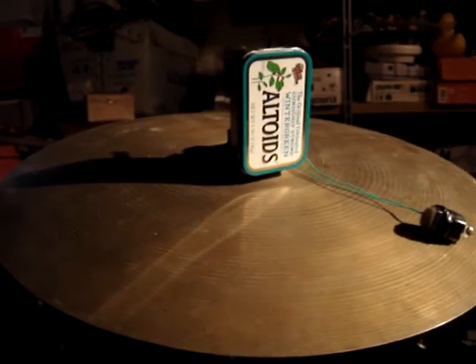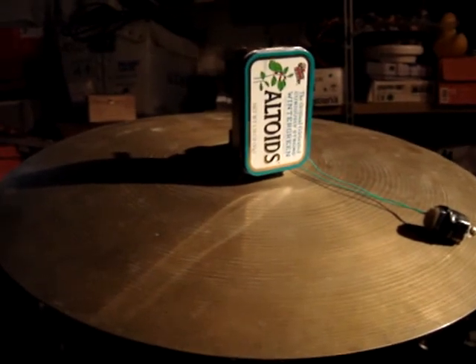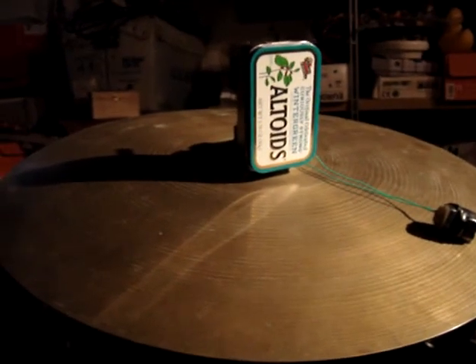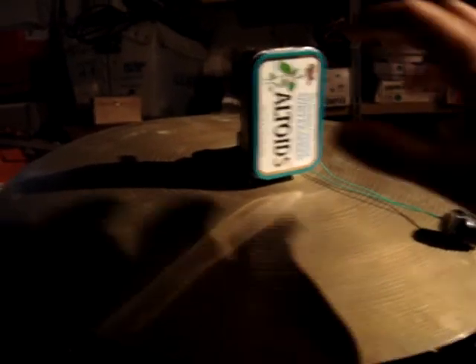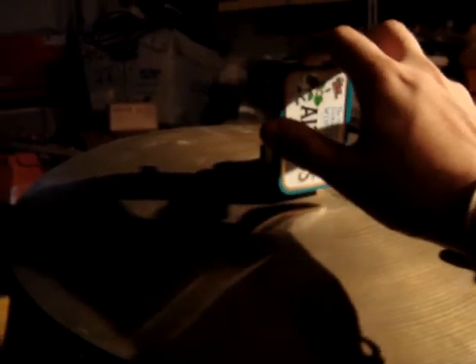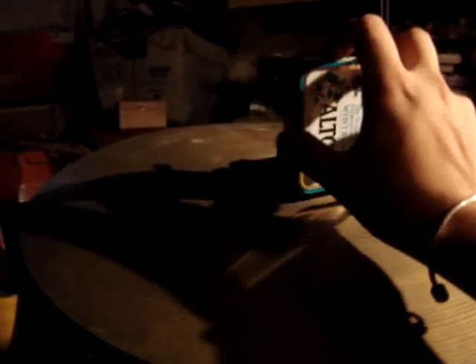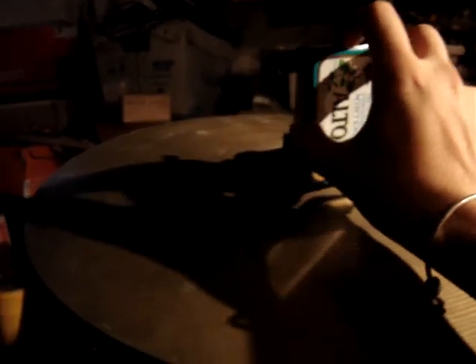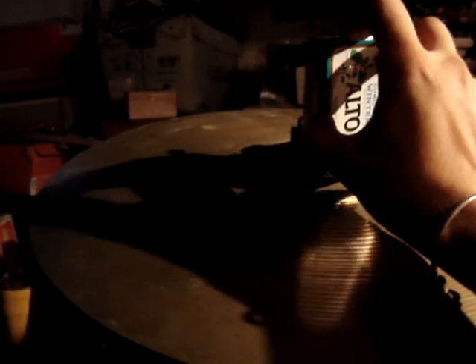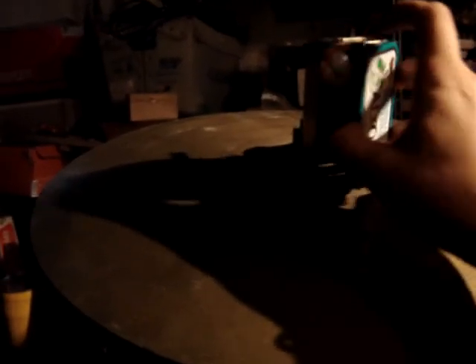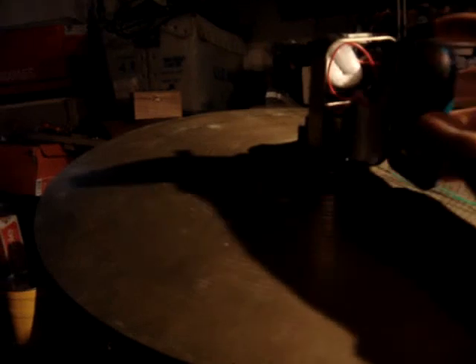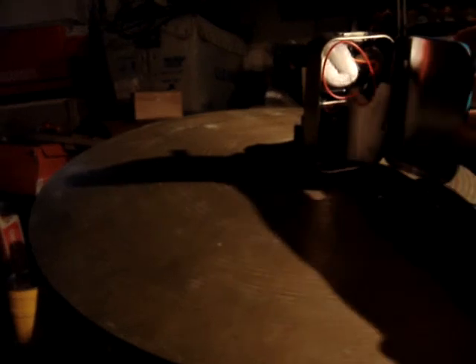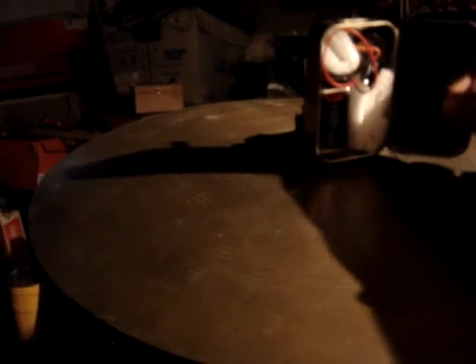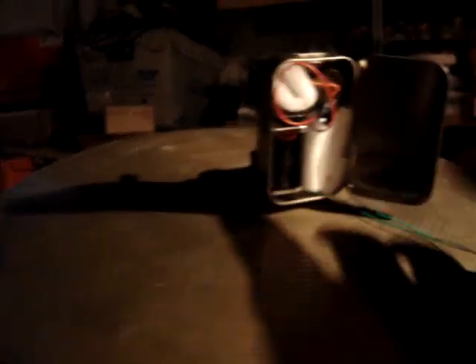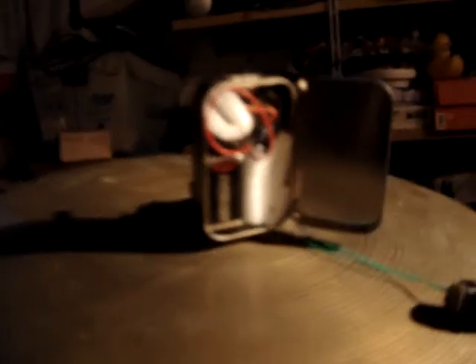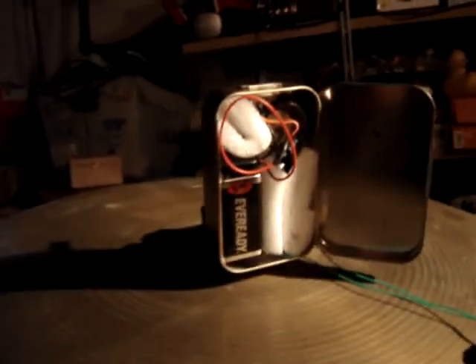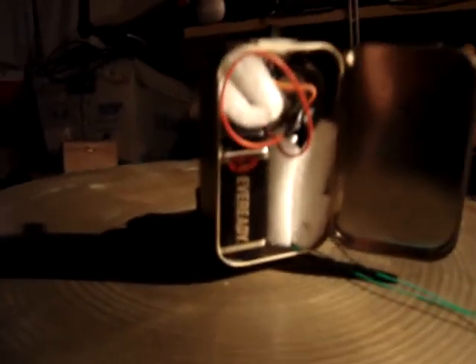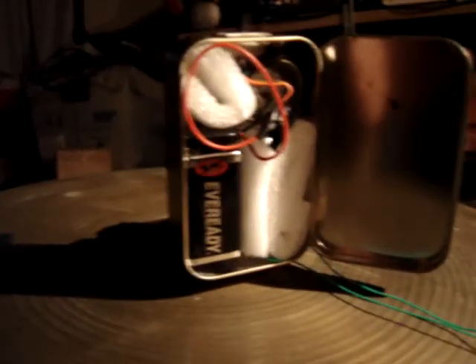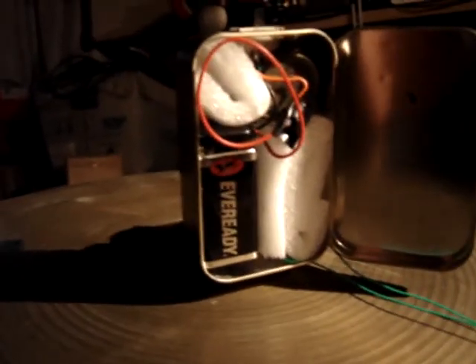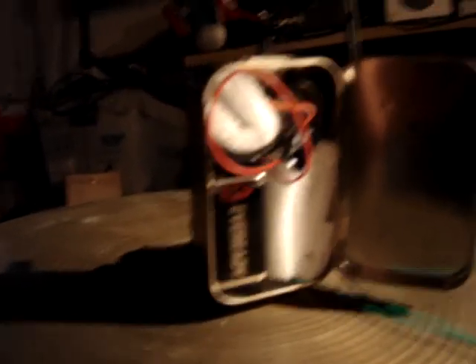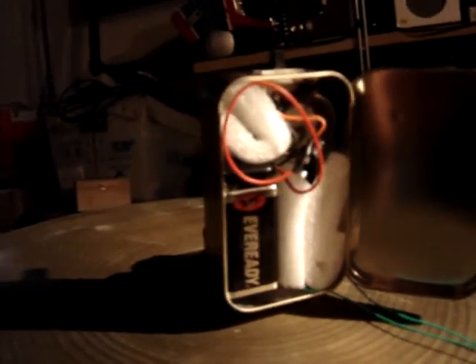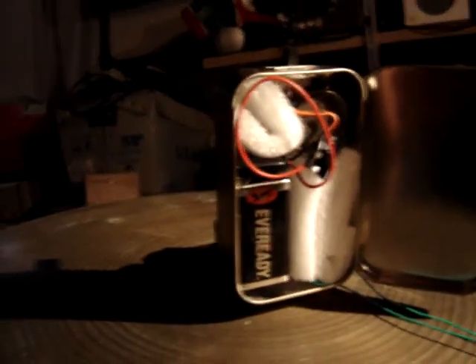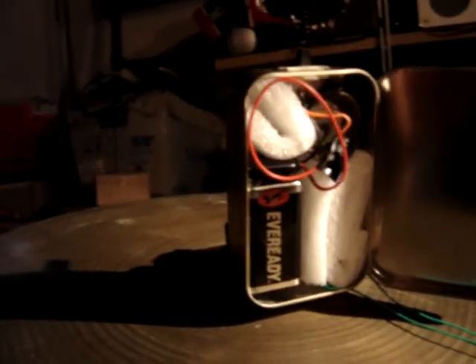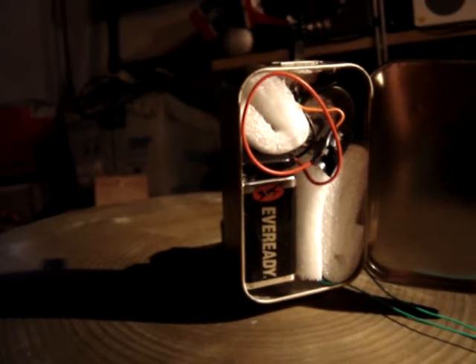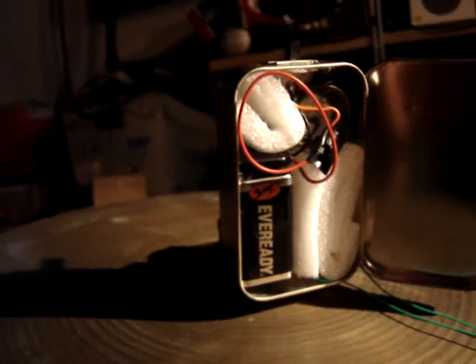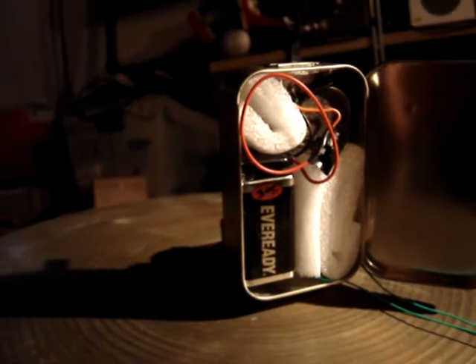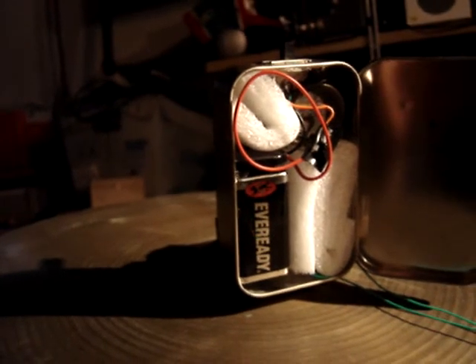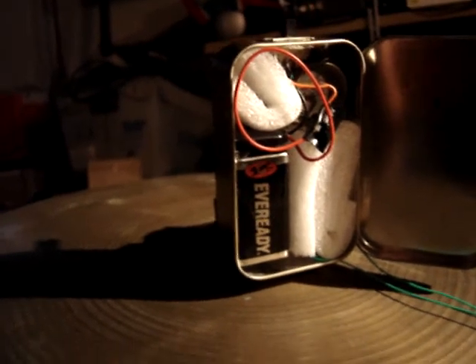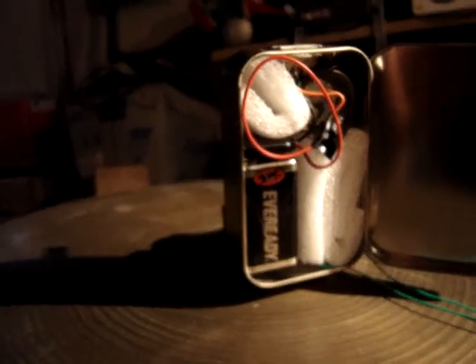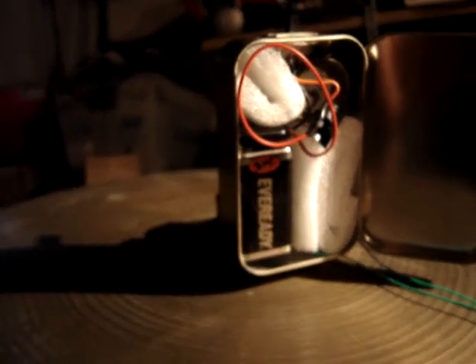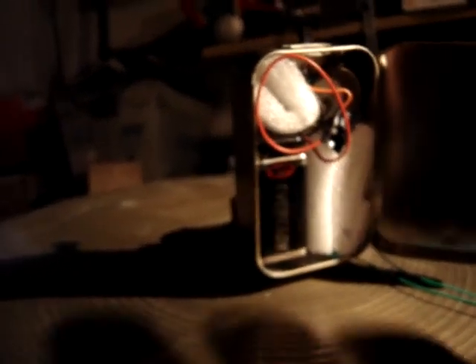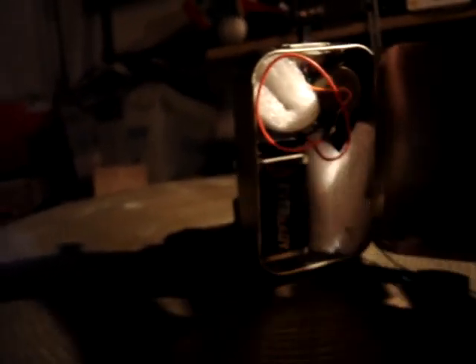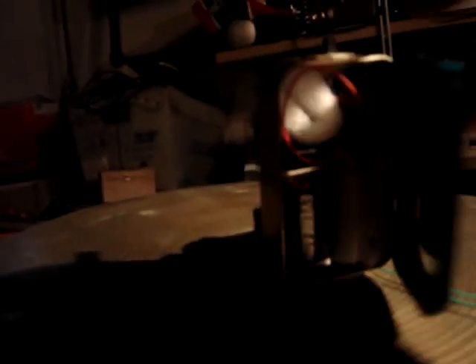Inside this Altoids tin there's just a nine-volt battery, a switch, and a potentiometer, packed in there with foam so it doesn't rattle around.